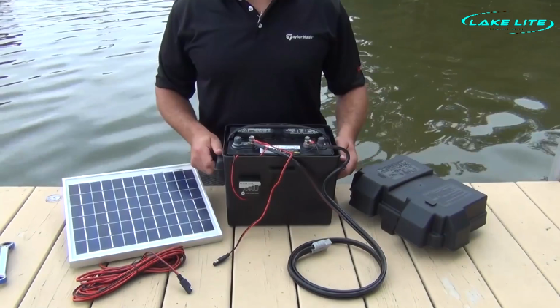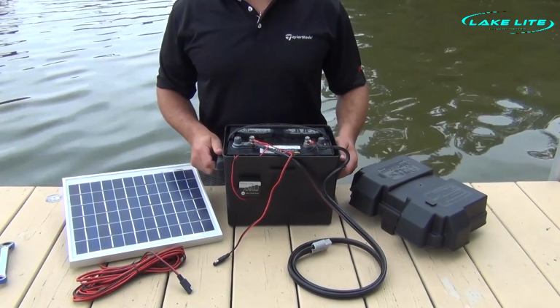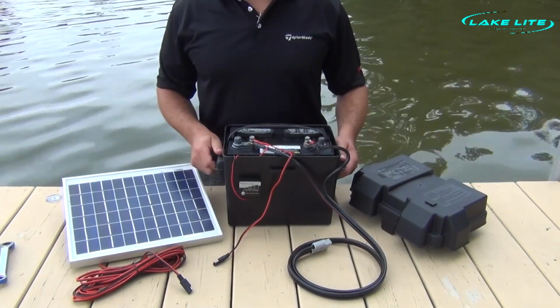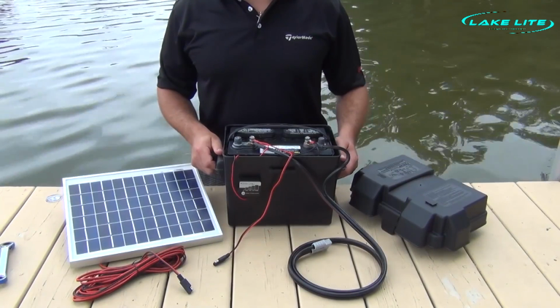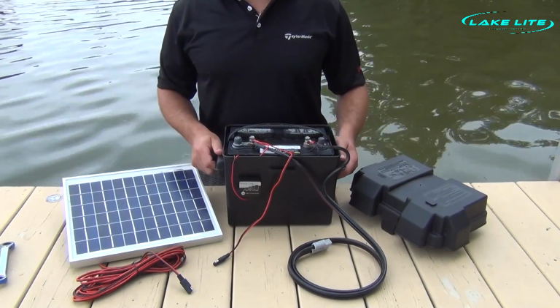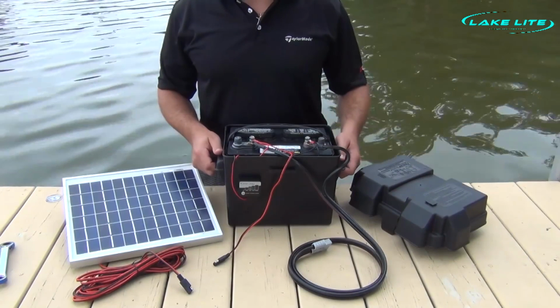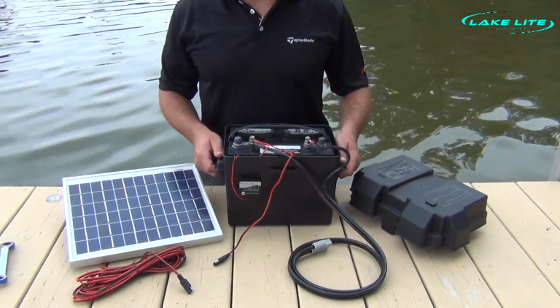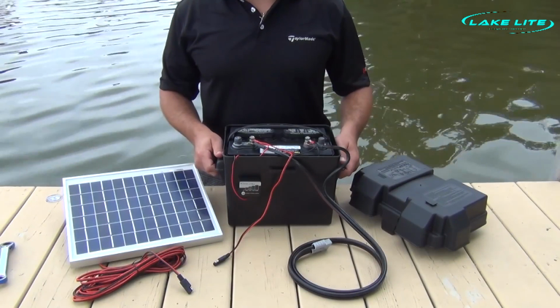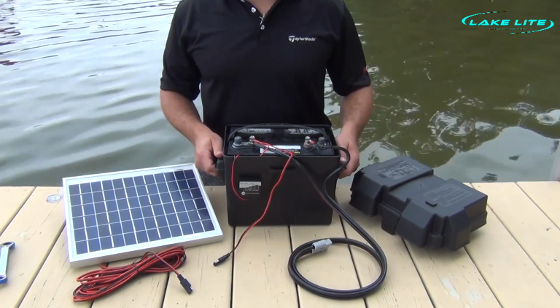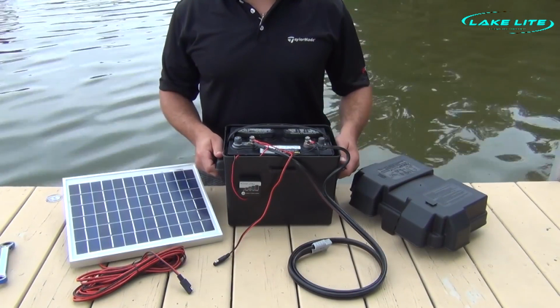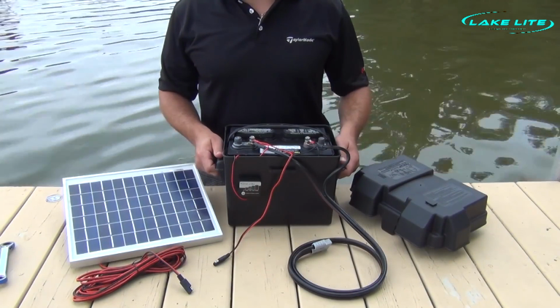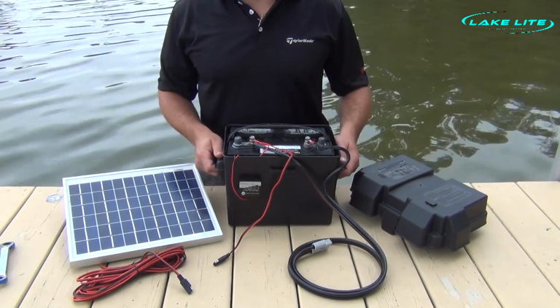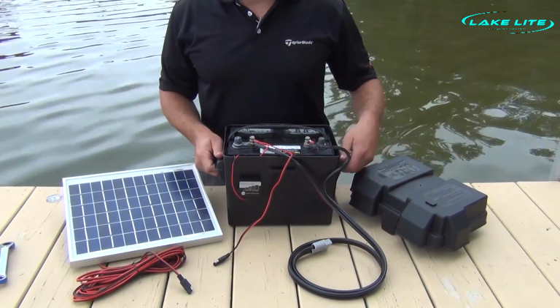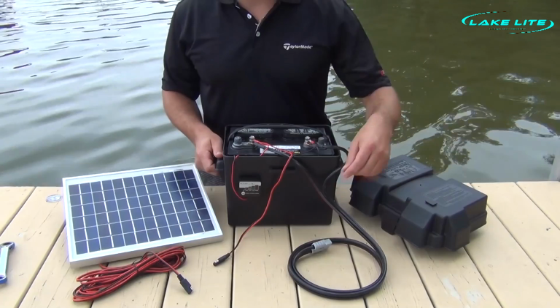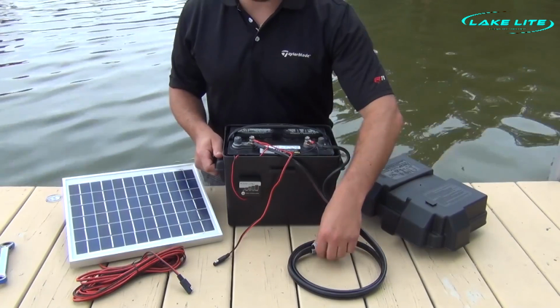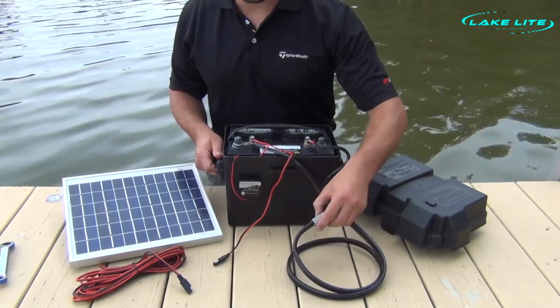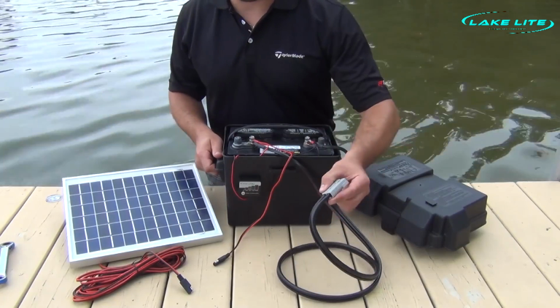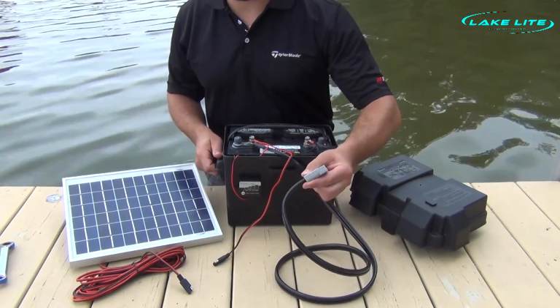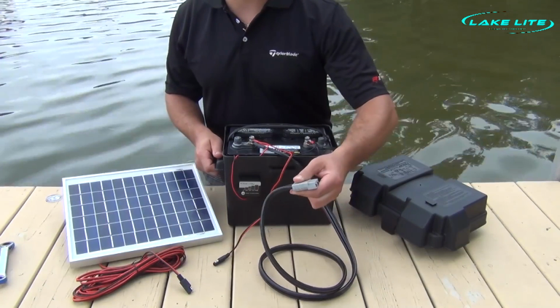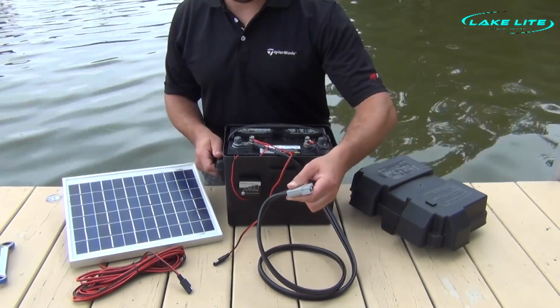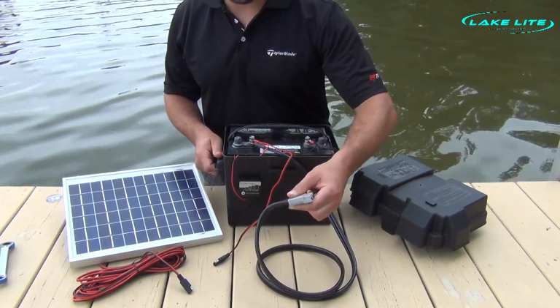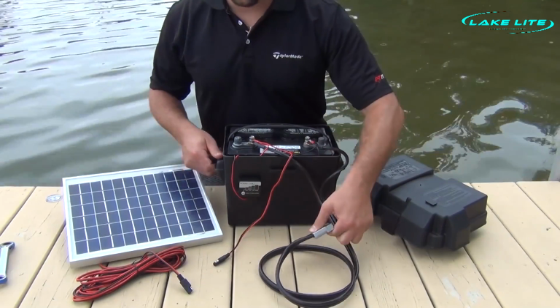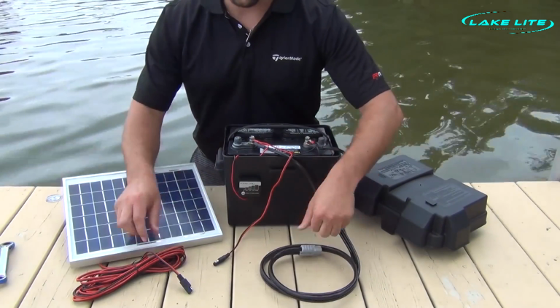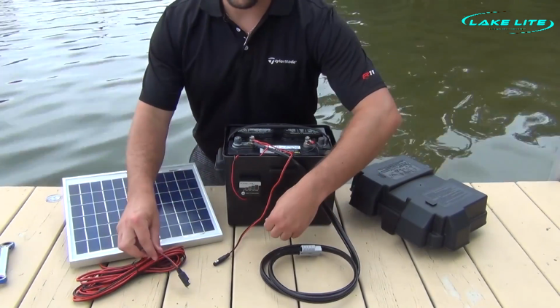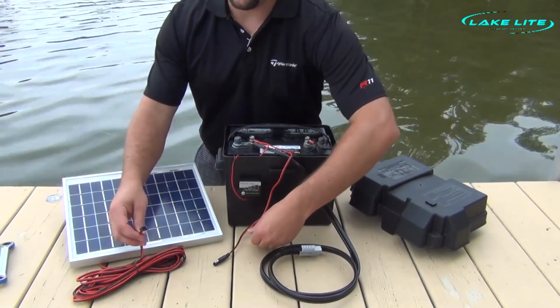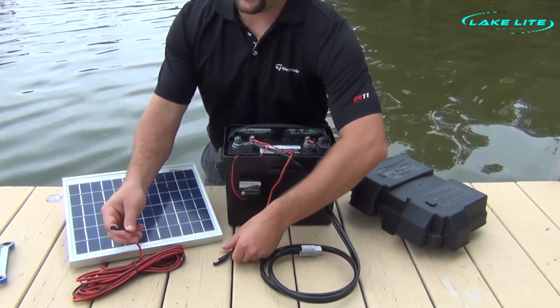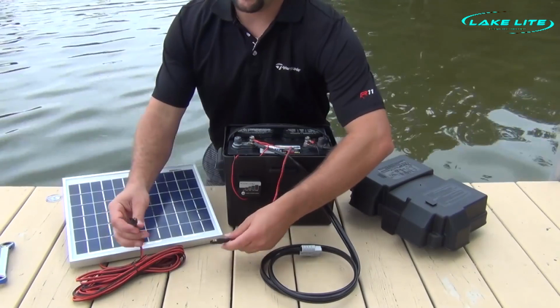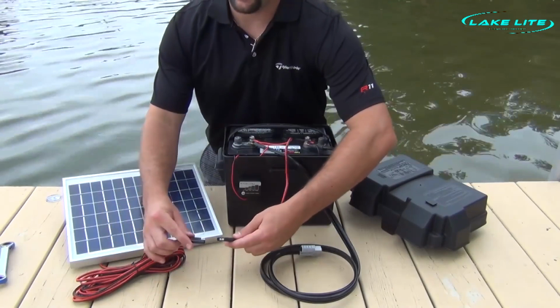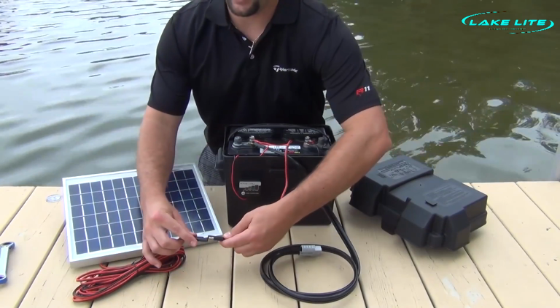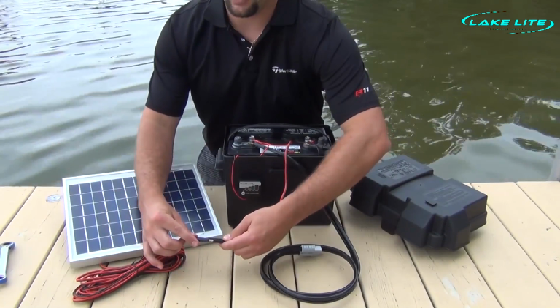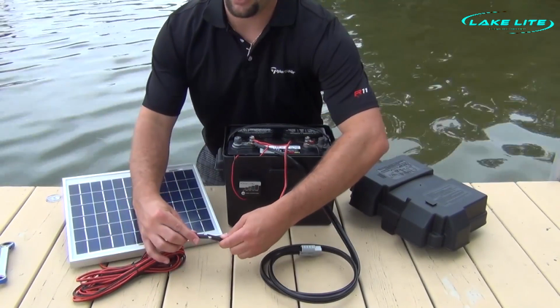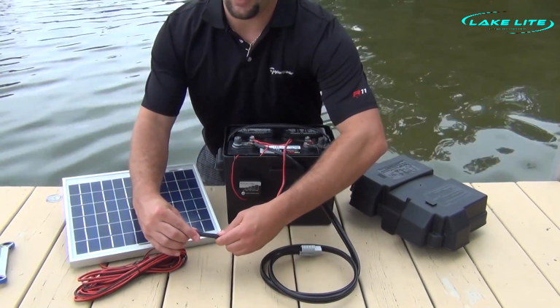Now we are ready to install the battery on our boat lift battery tray or near the boat lift. All we have to do is simply connect our motor. And after we install our solar panel, simply connect the solar panel charging wire.